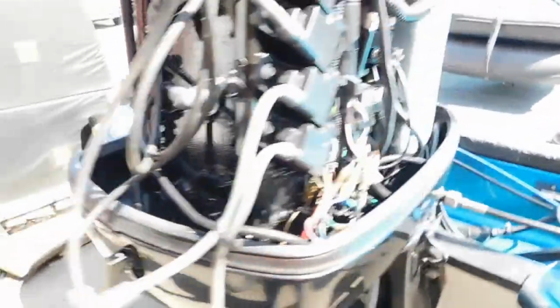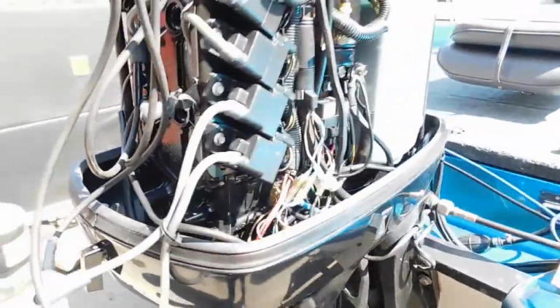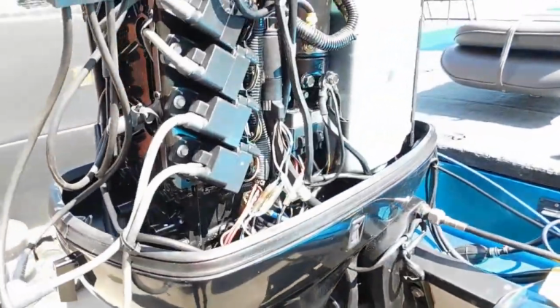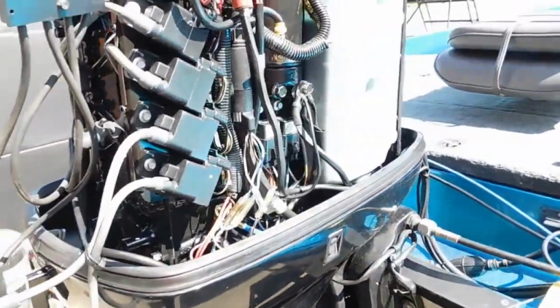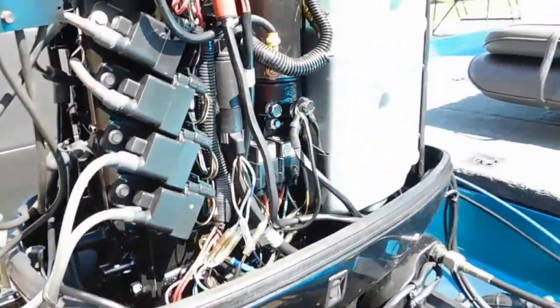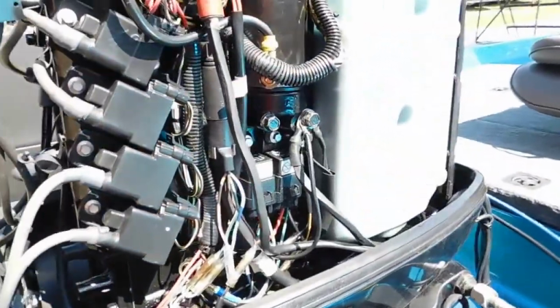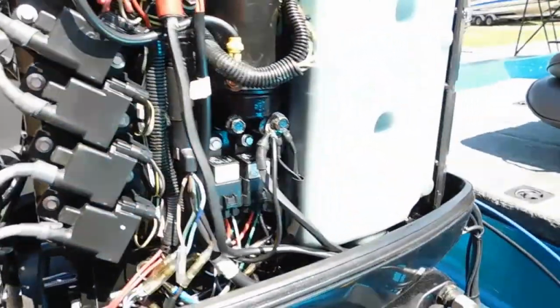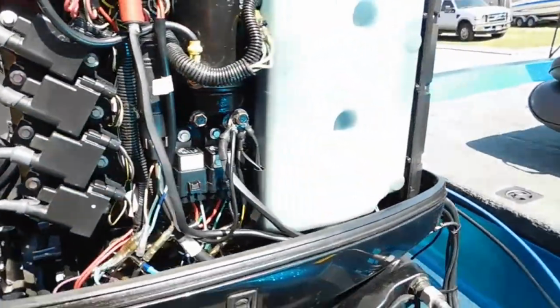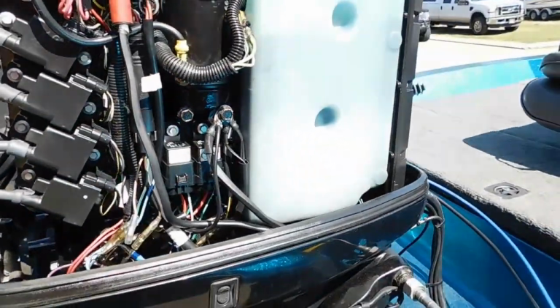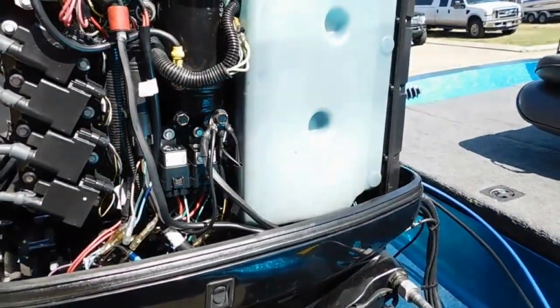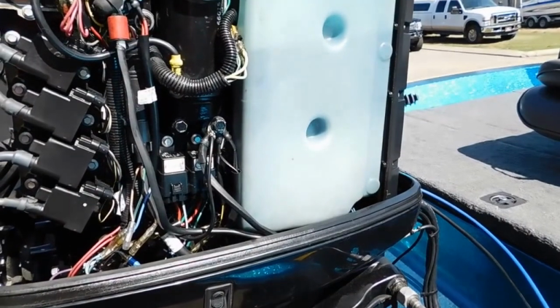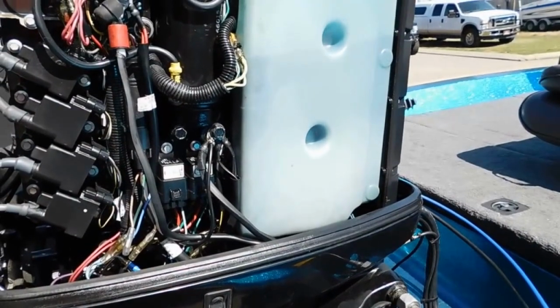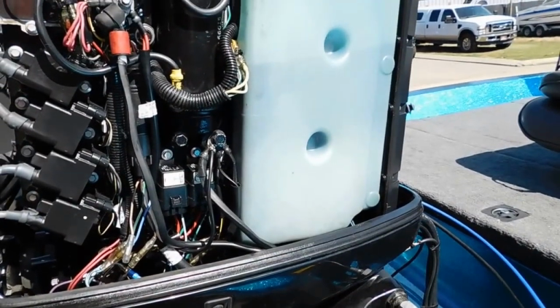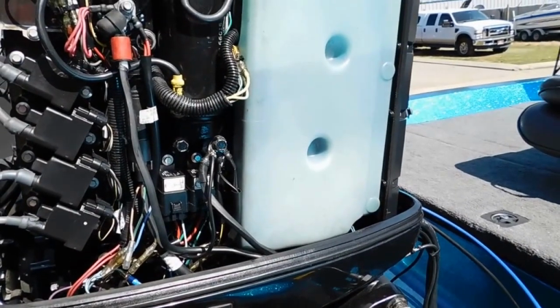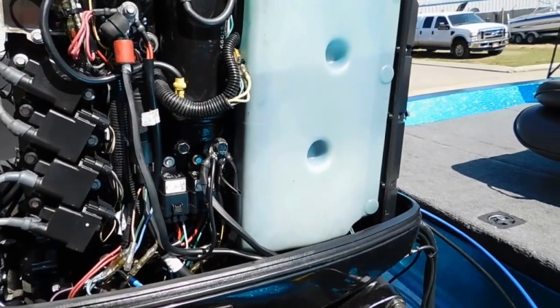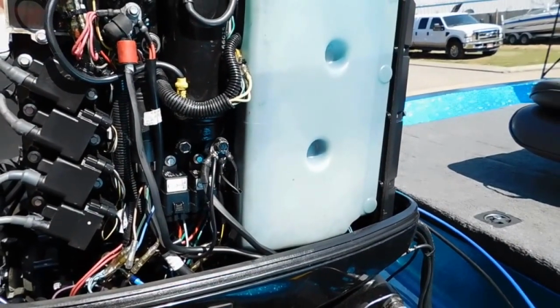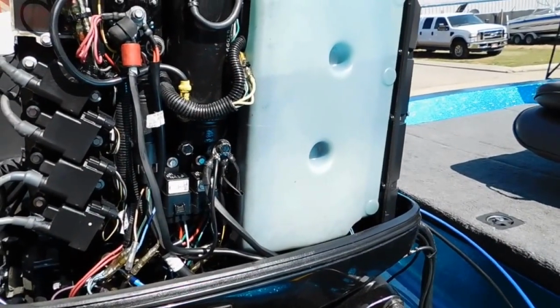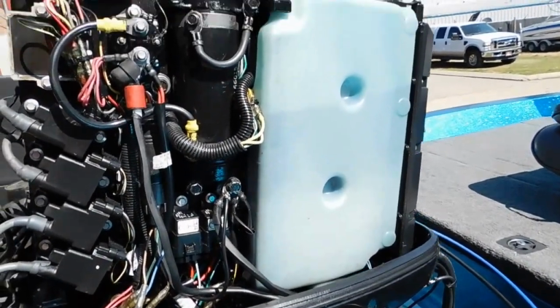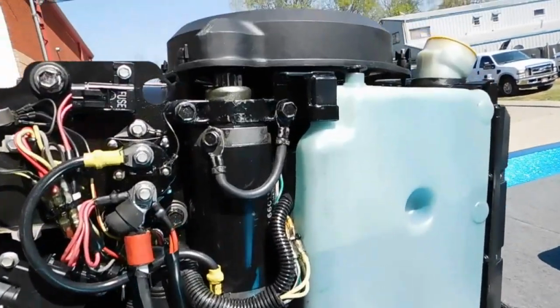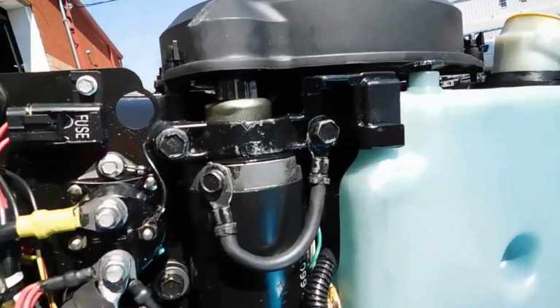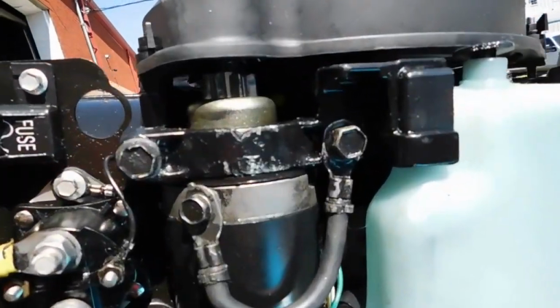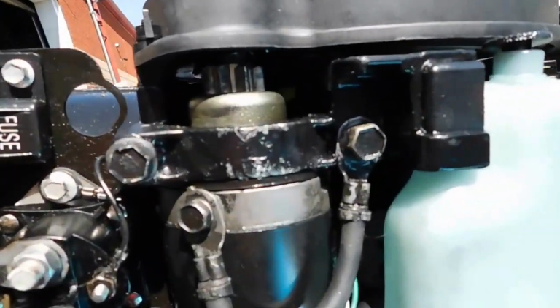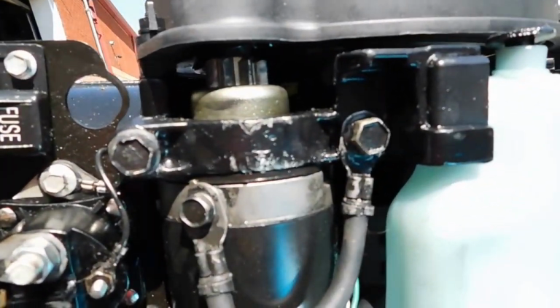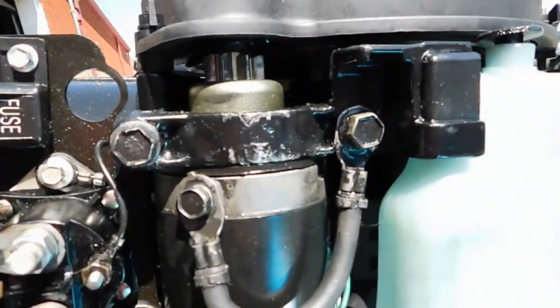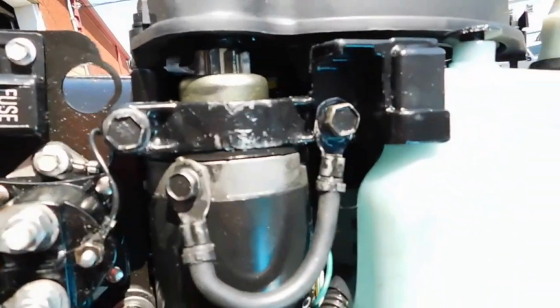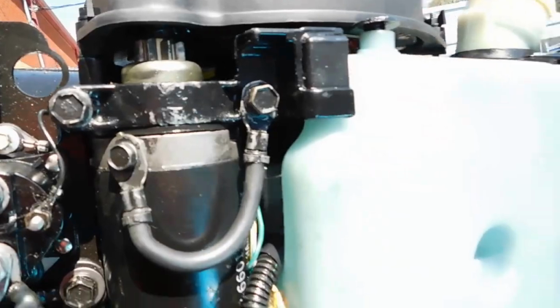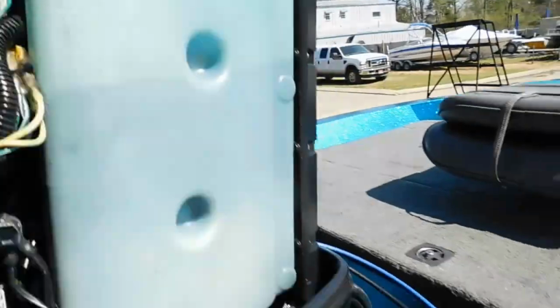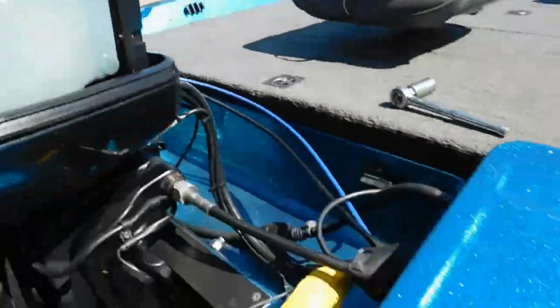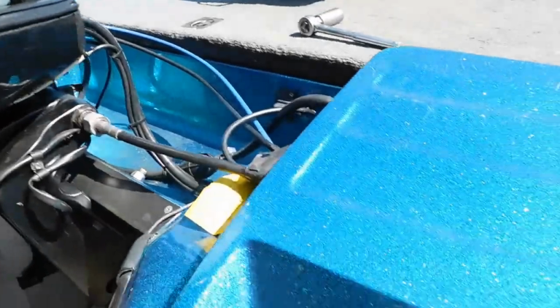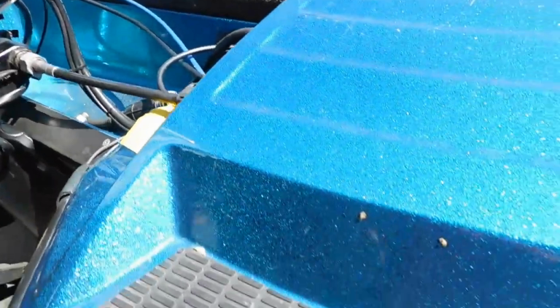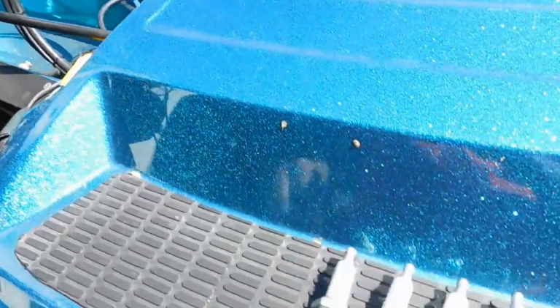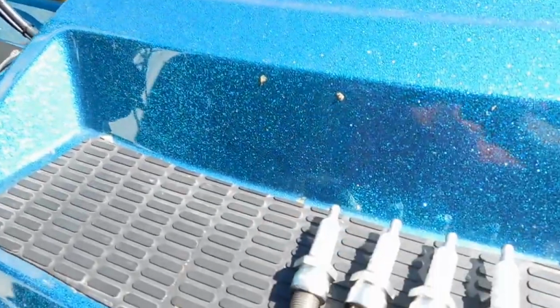He's had a problem before with motors, and this motor was replaced by the company. He had a problem with the other motor, and so this is the second motor — the first one had zero compression.